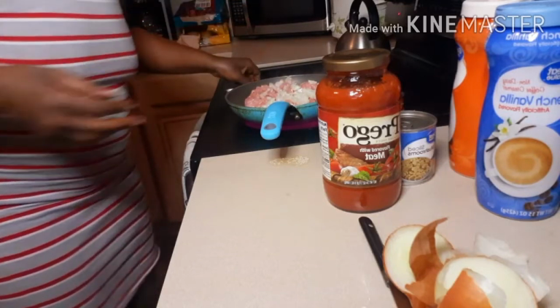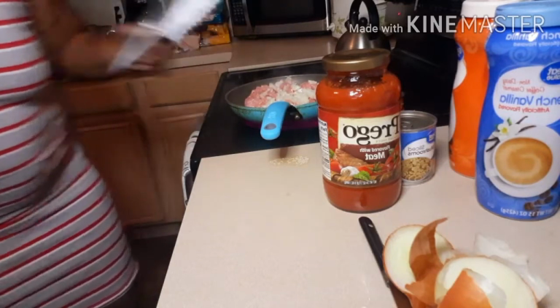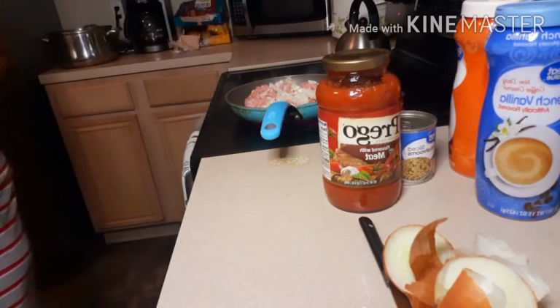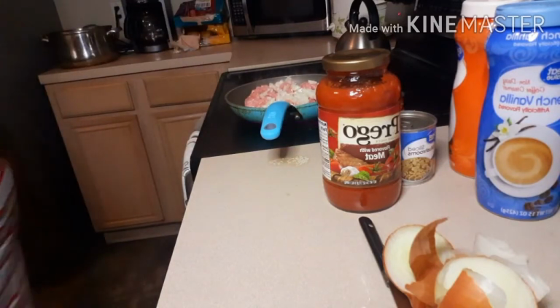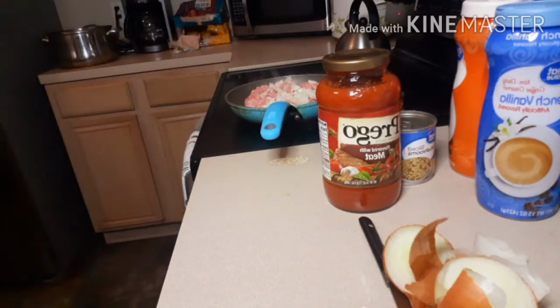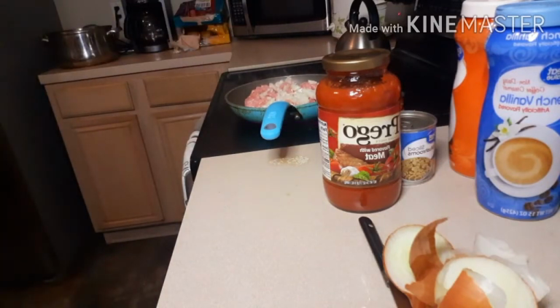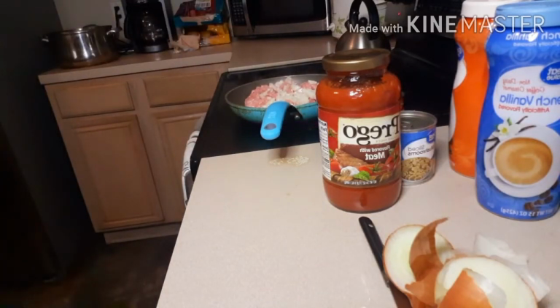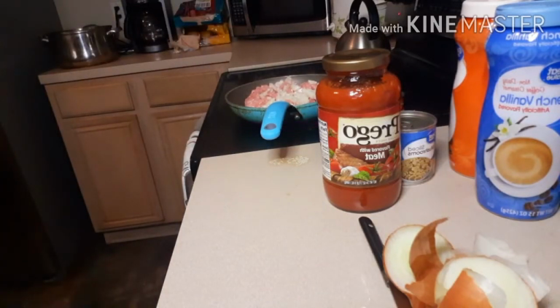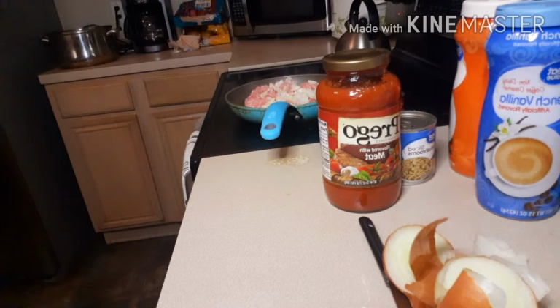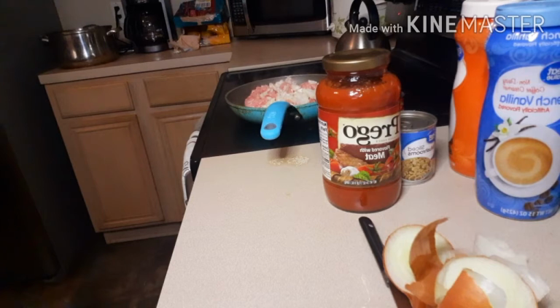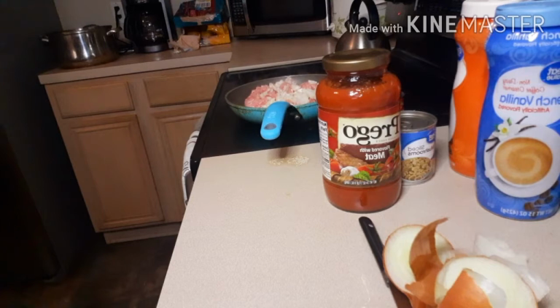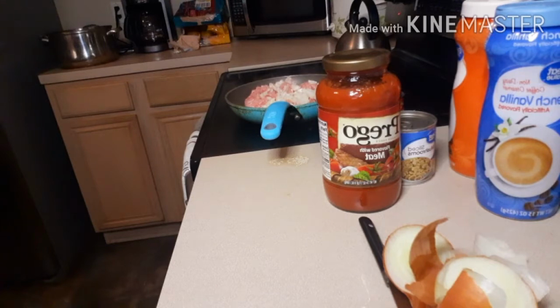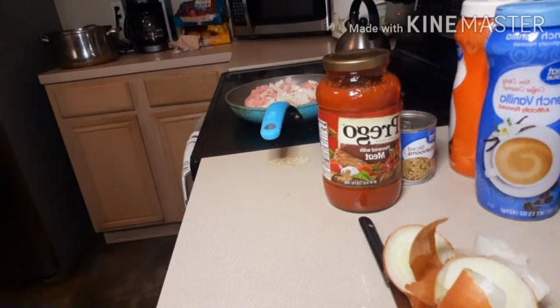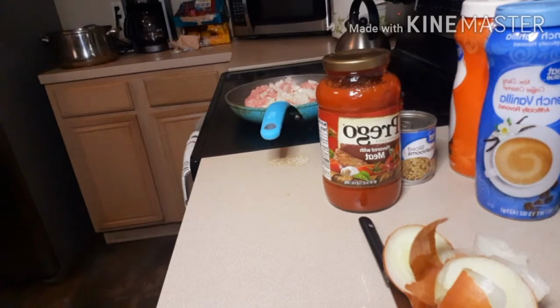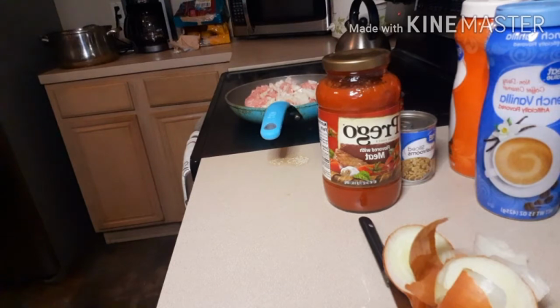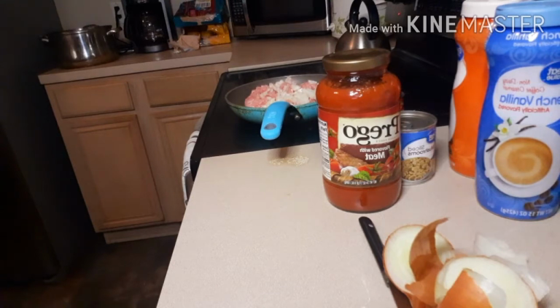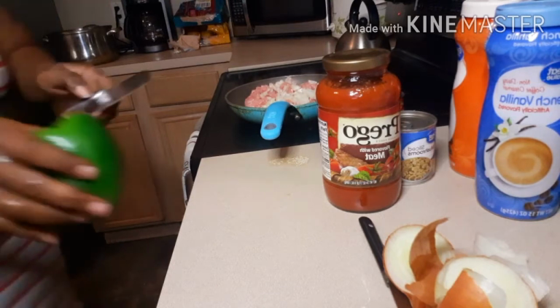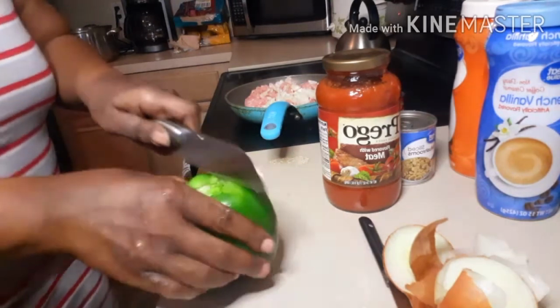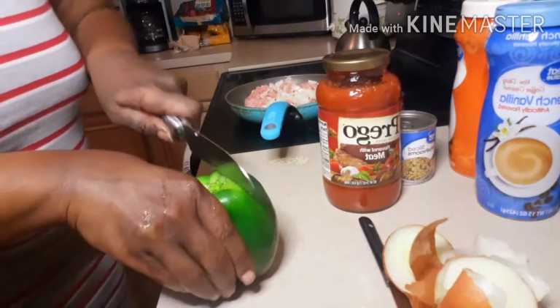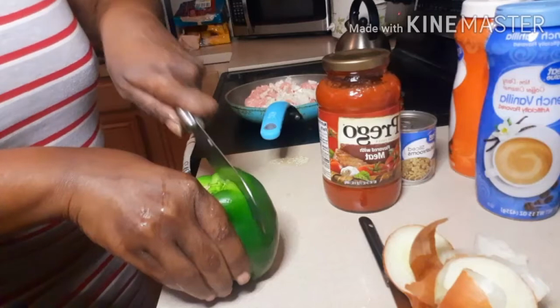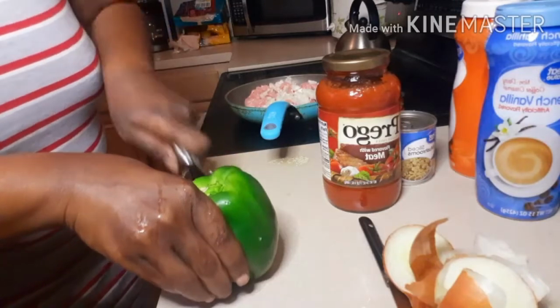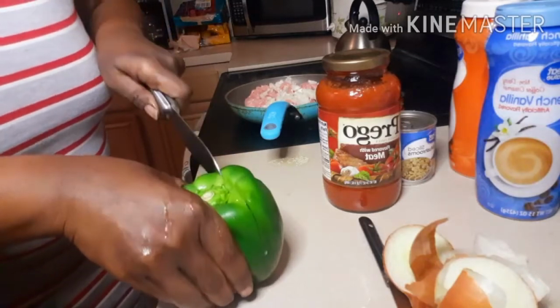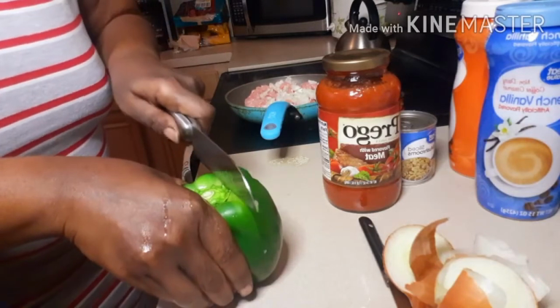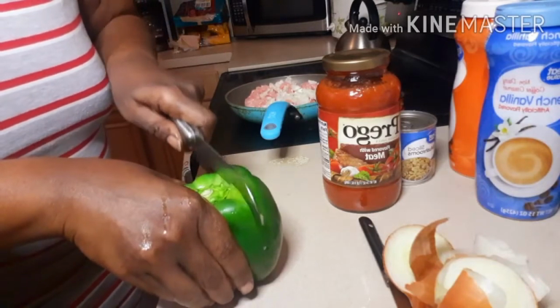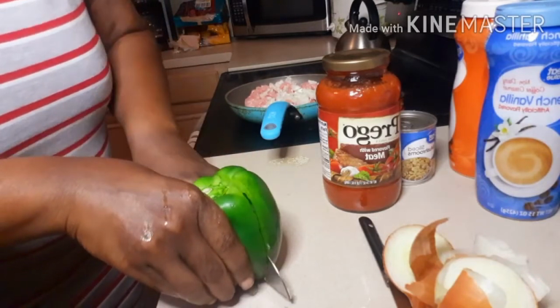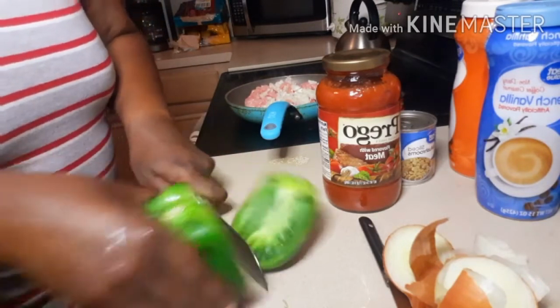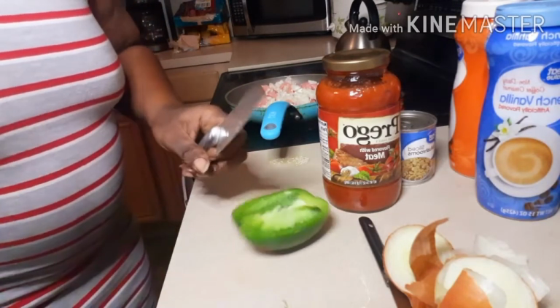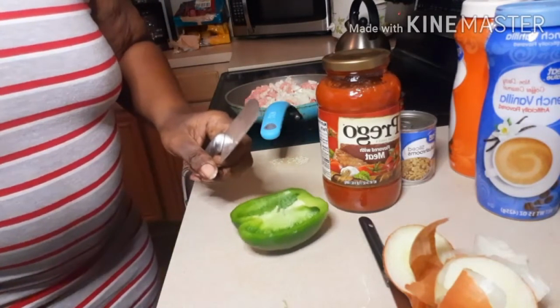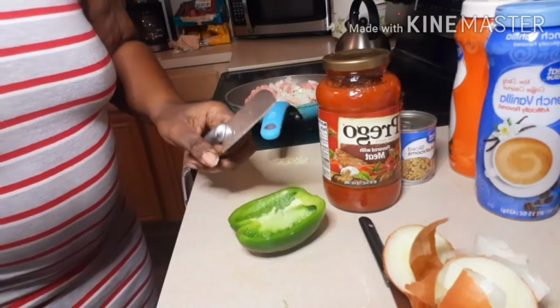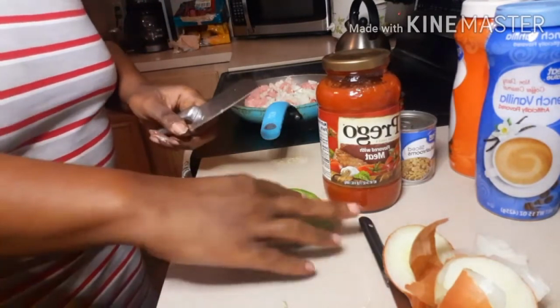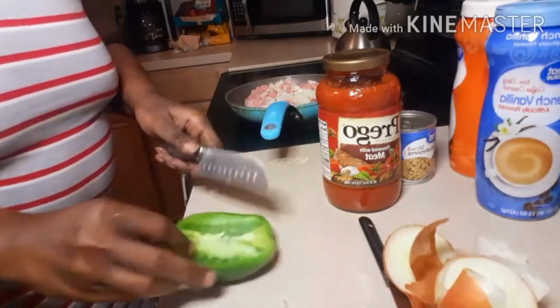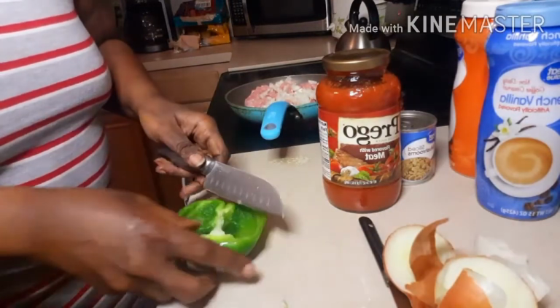Let's go ahead and get the bell pepper chopped up. I'm not going to use the whole bell pepper — I'm going to use a big chunk though. Set that to the side.